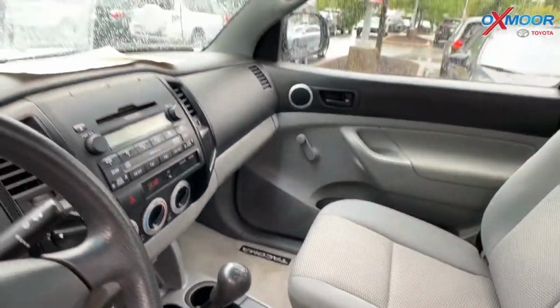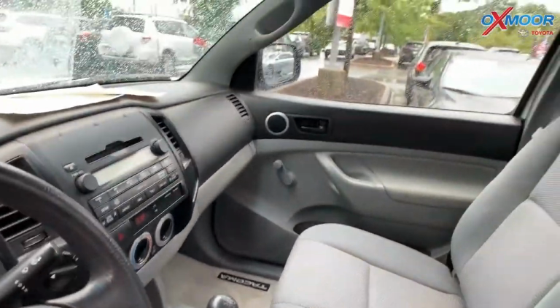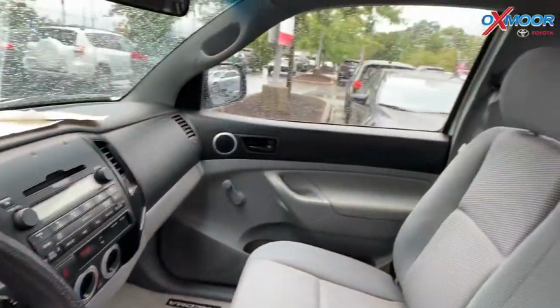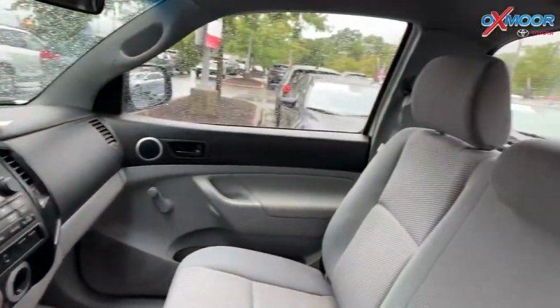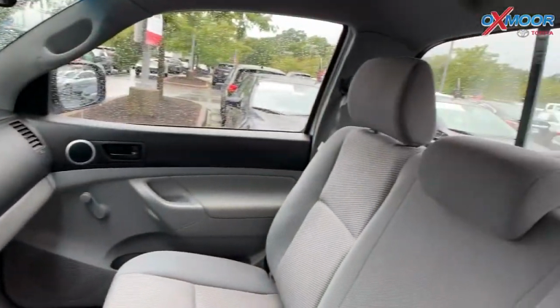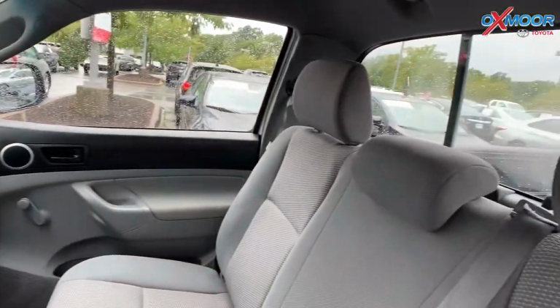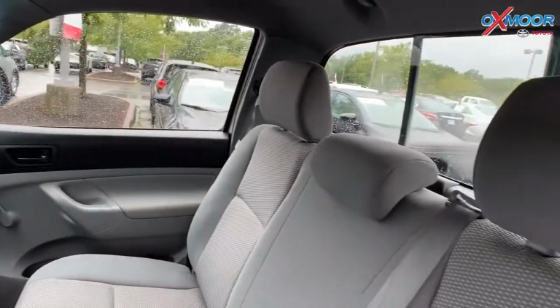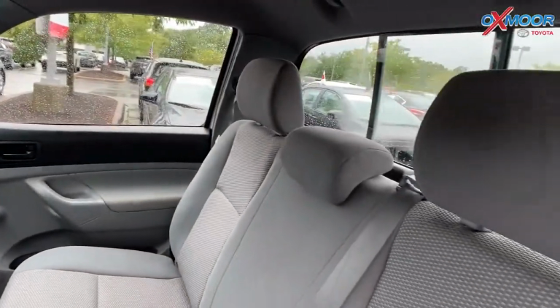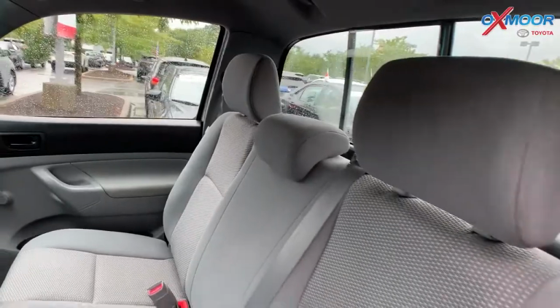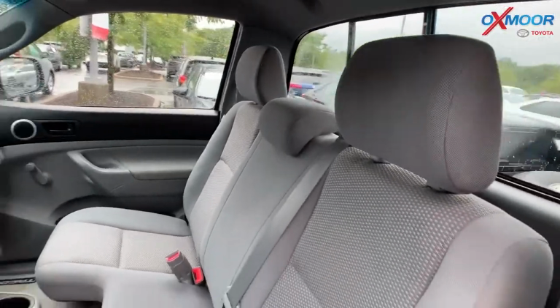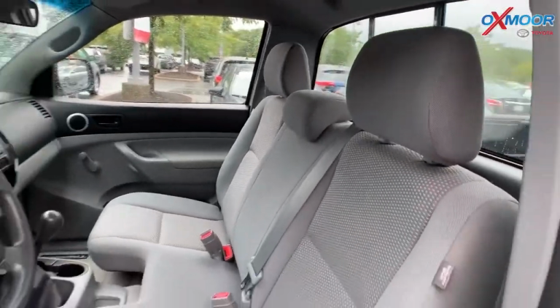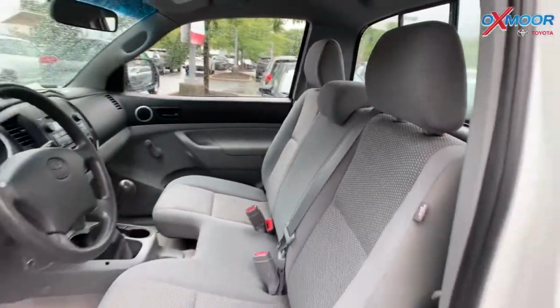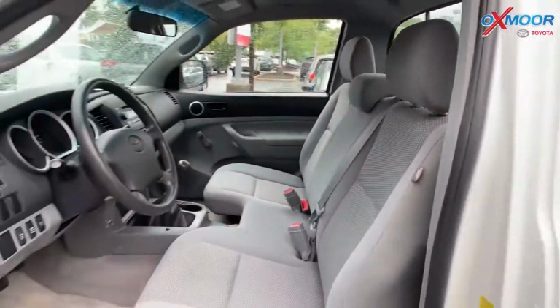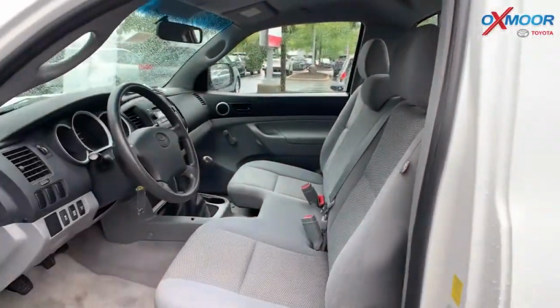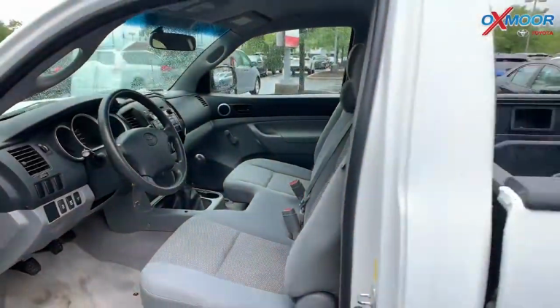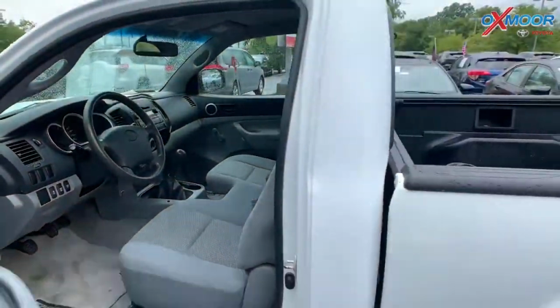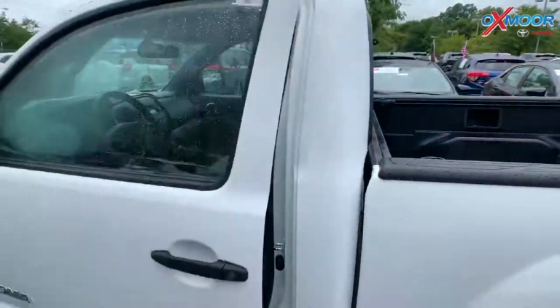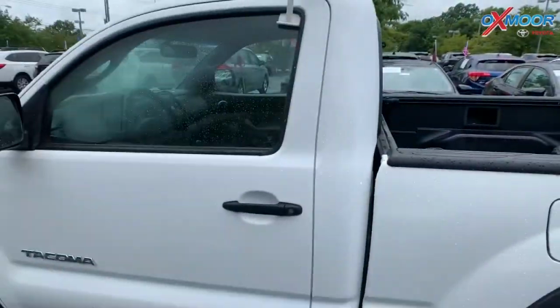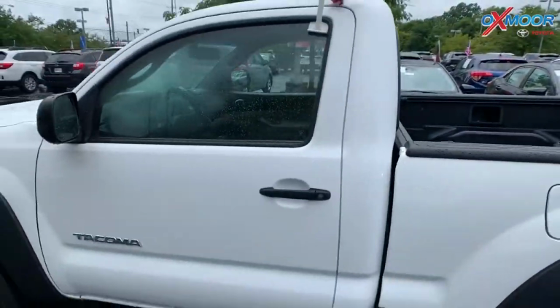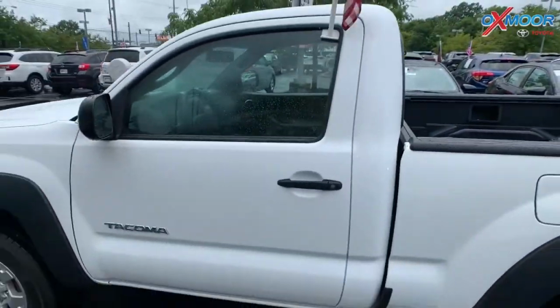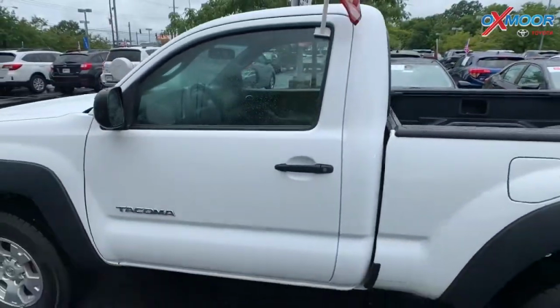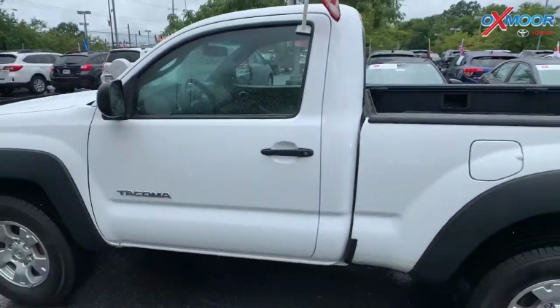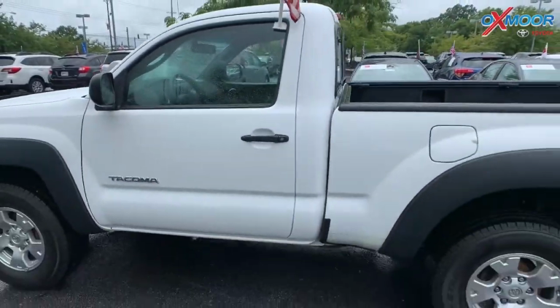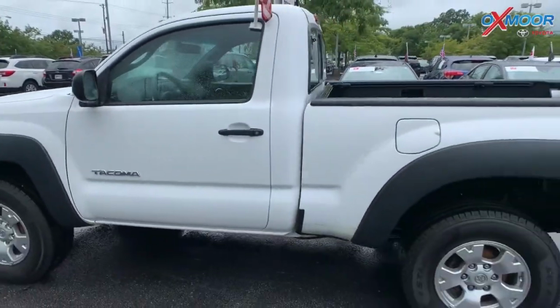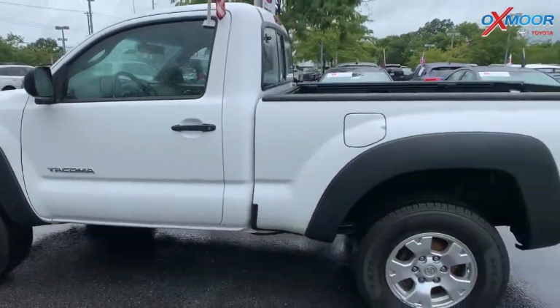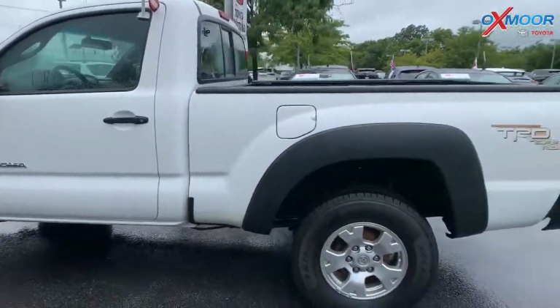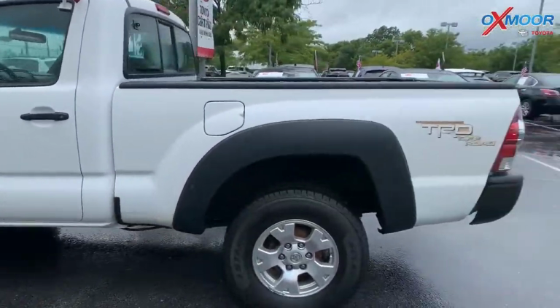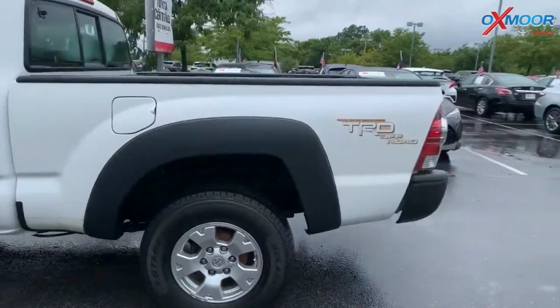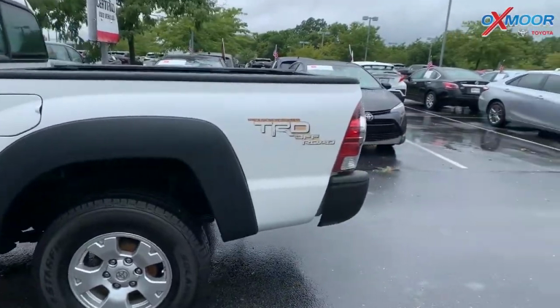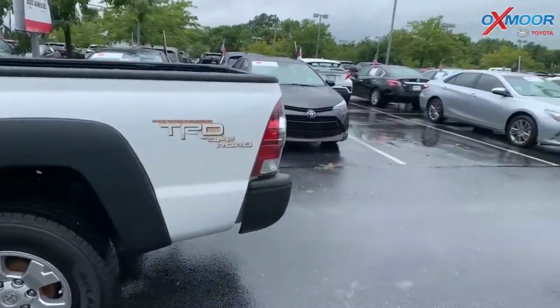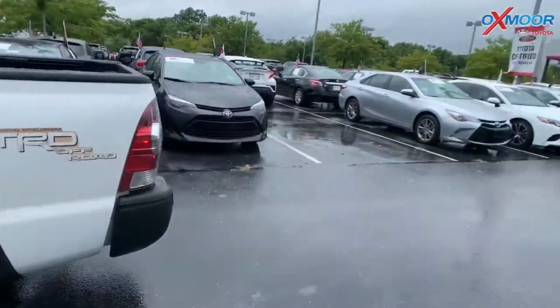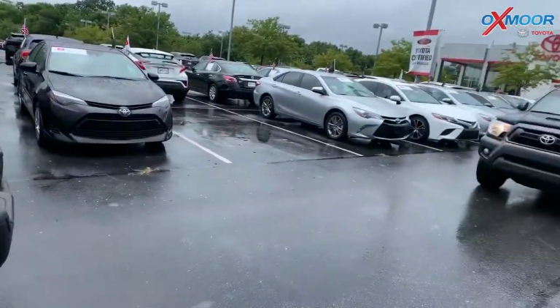Mileage is 133,891. The price is $14,000.